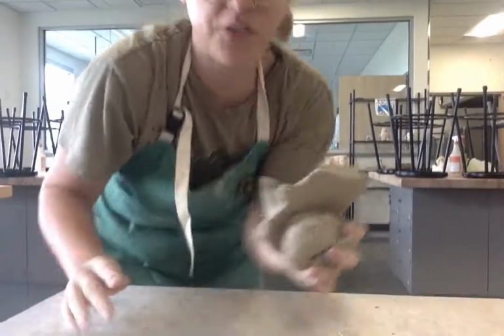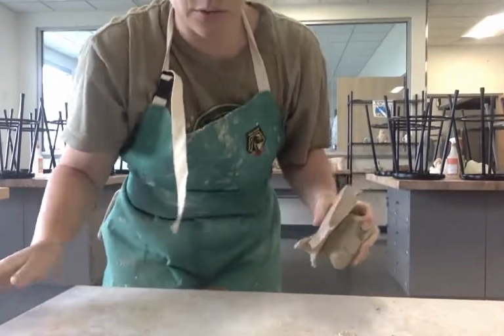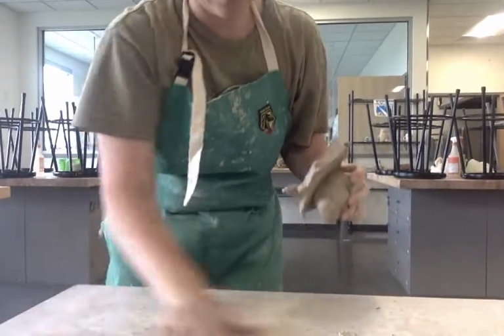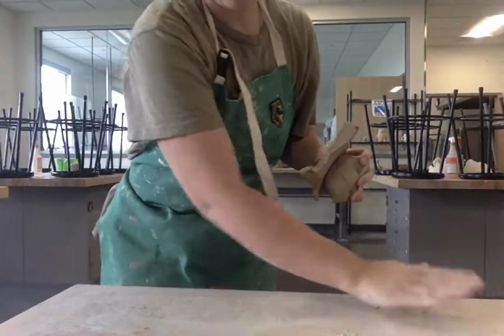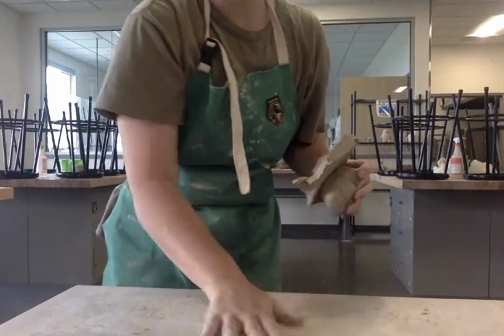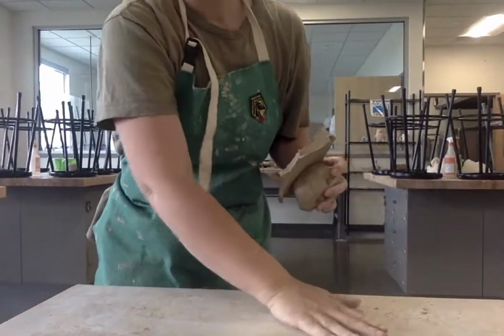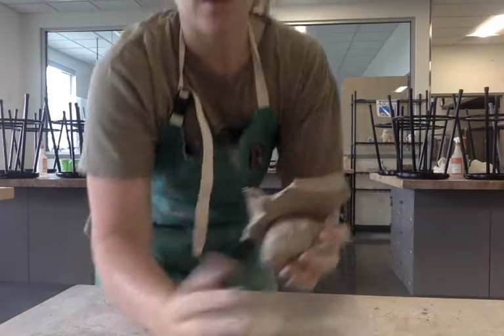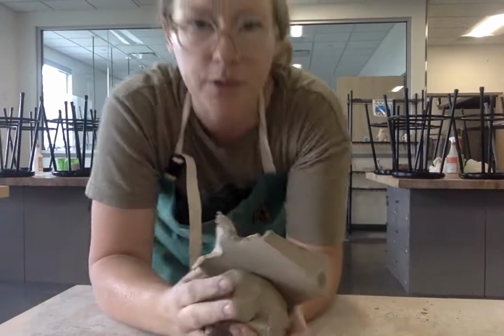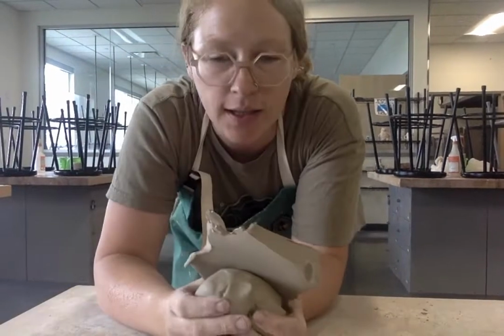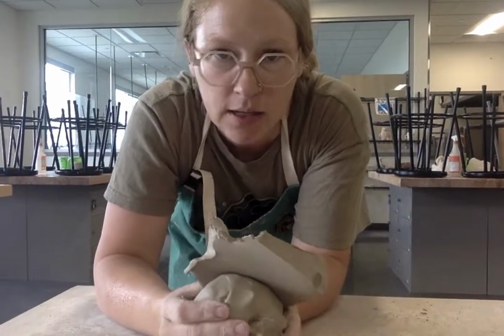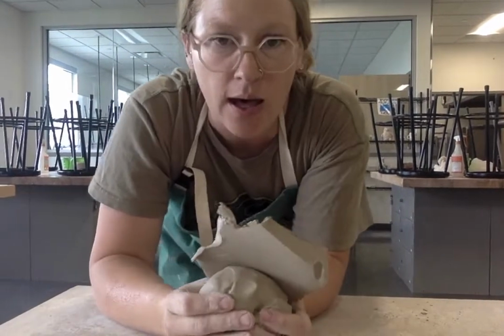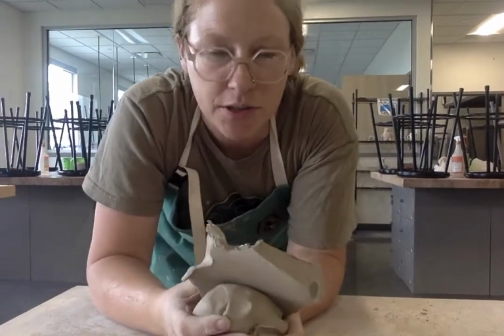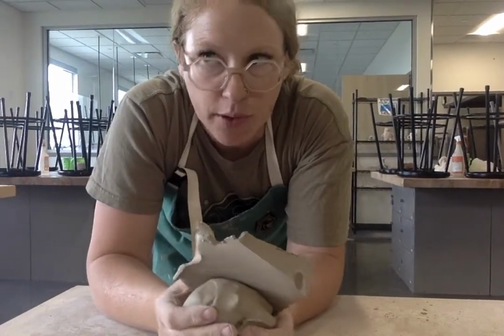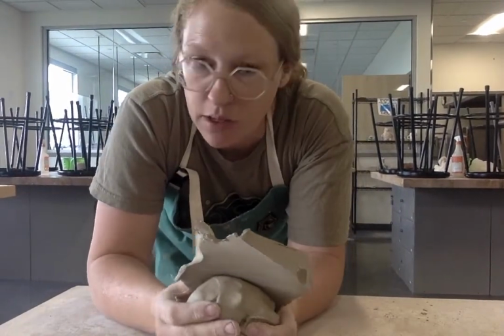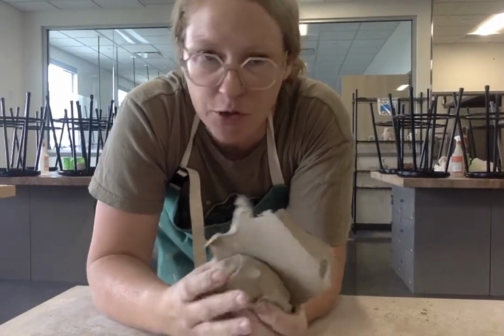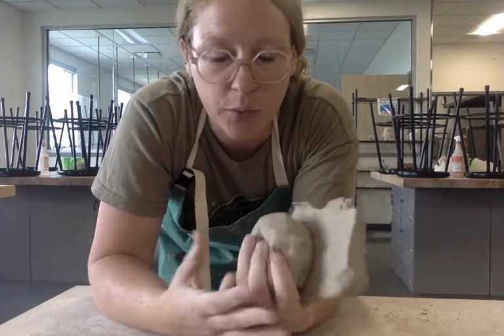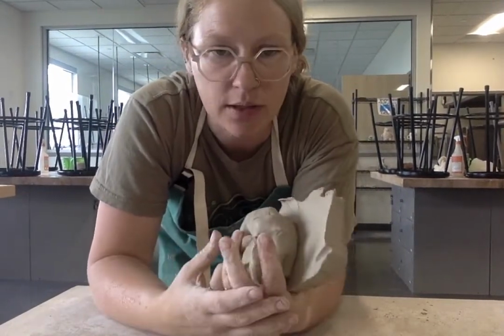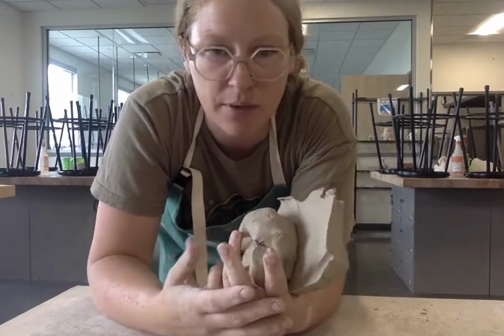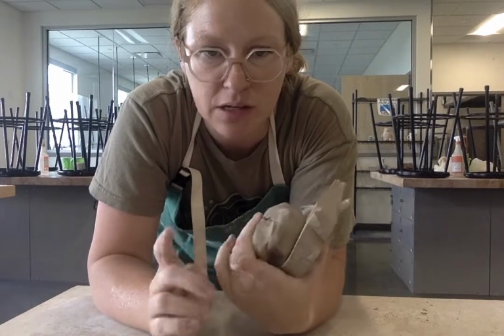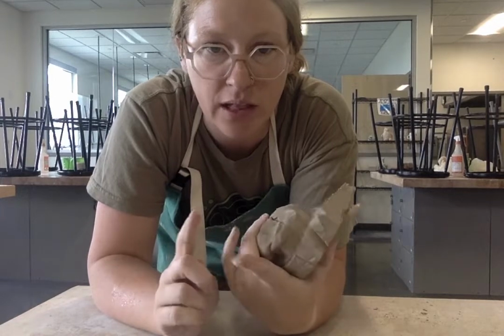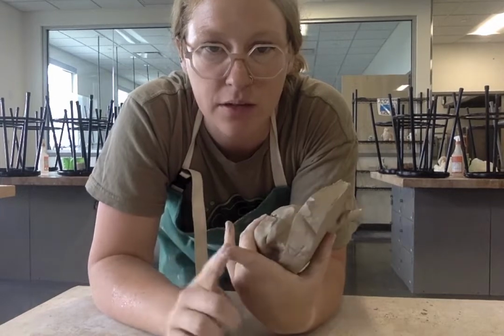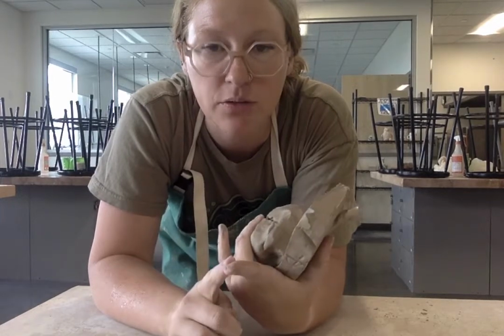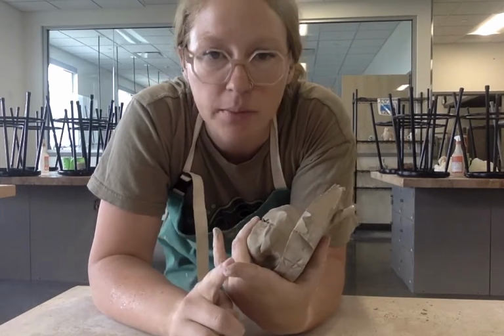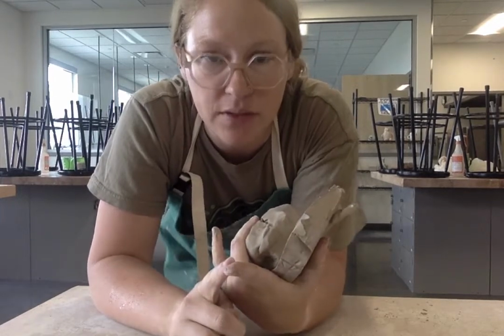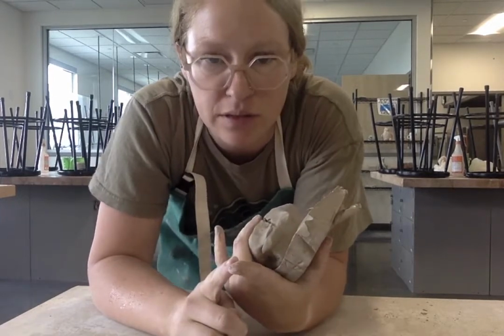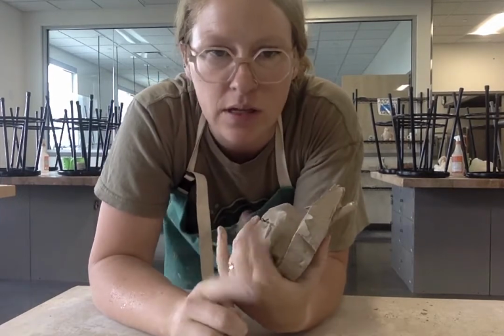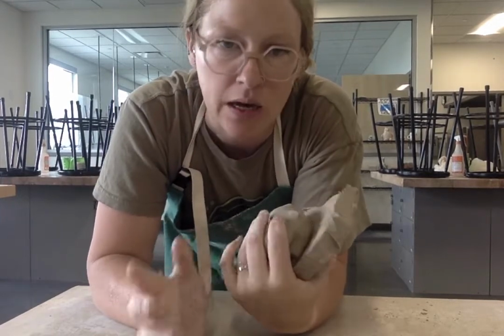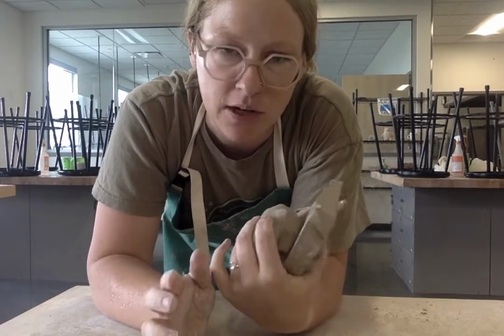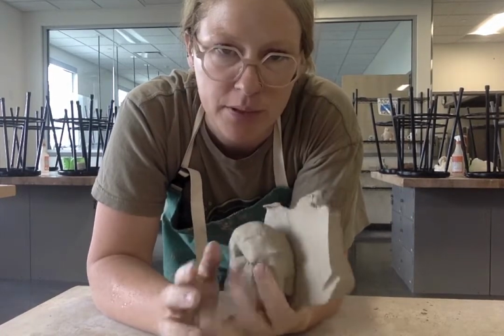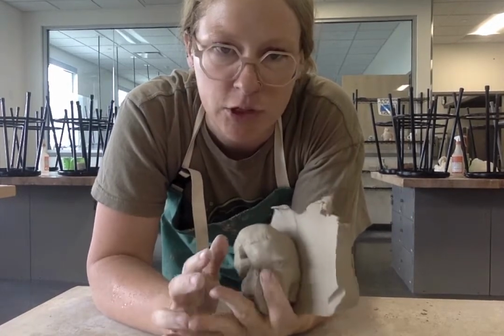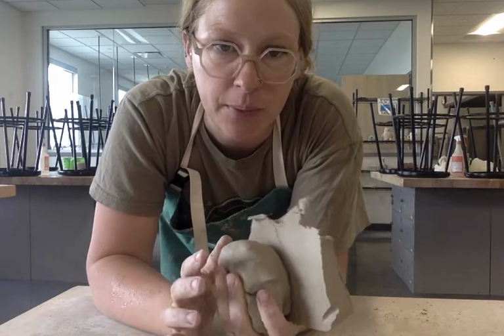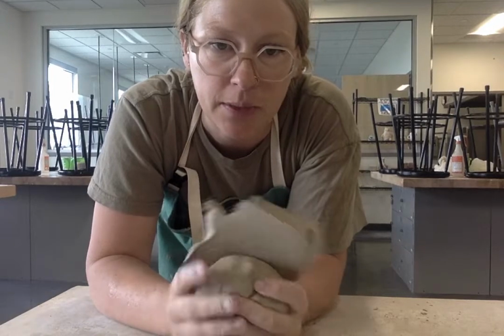This video is going to be about wedging your clay. Wedging is important when you're throwing on the wheel. It does a couple things — it gets the clay all nice and uniform, even consistency, and it also kind of preps it into the shape that we need it to be in.